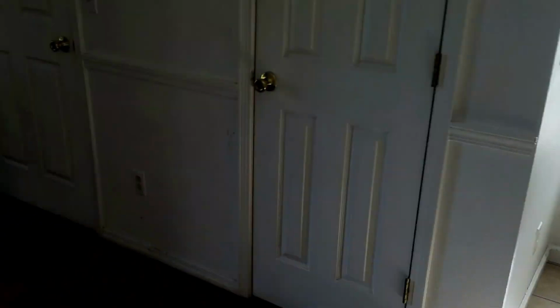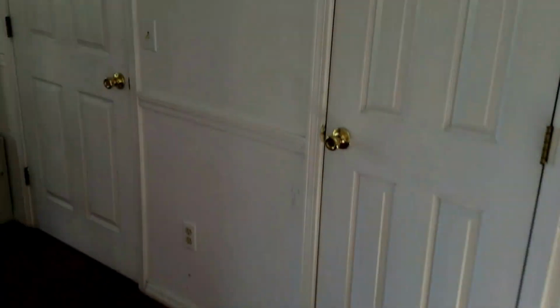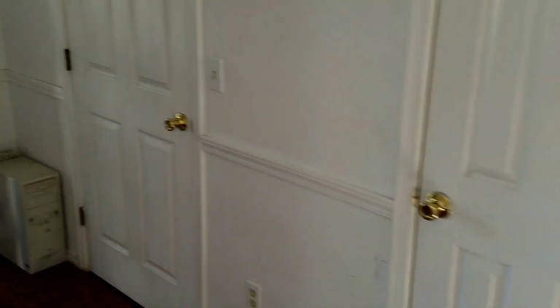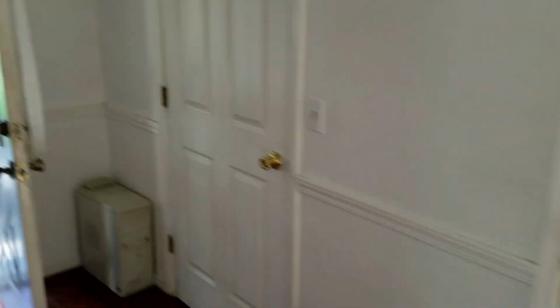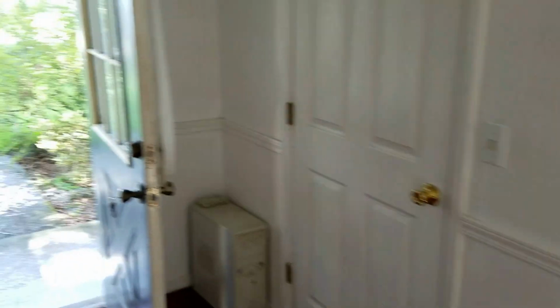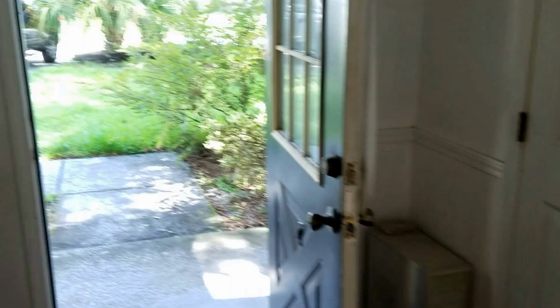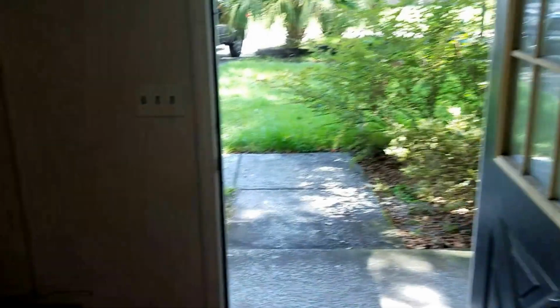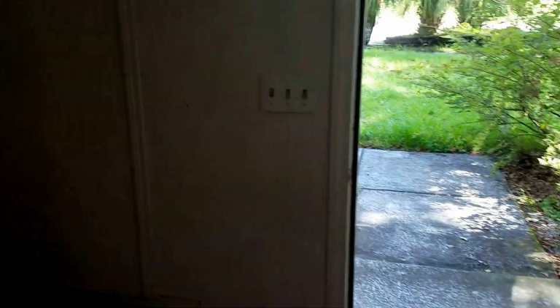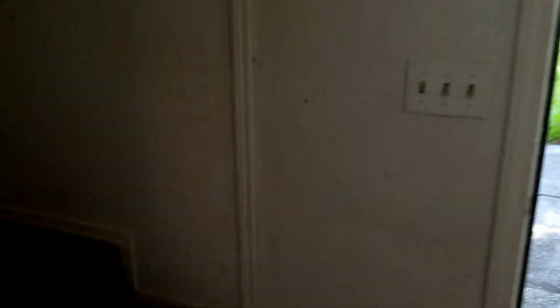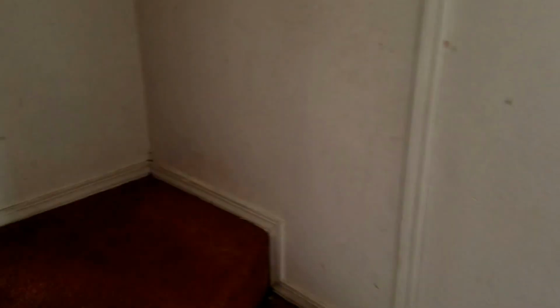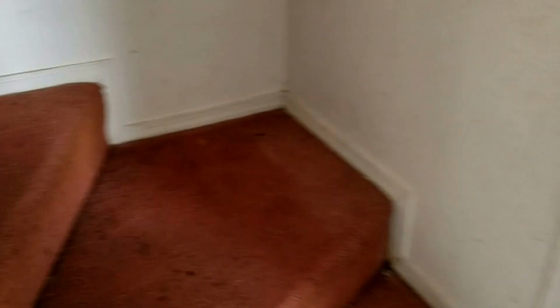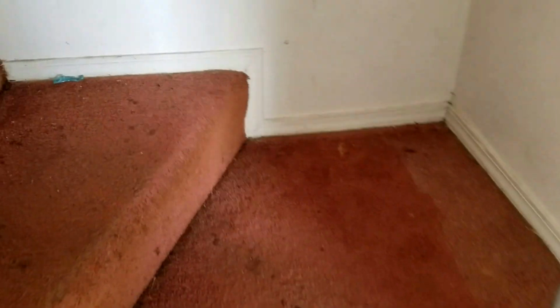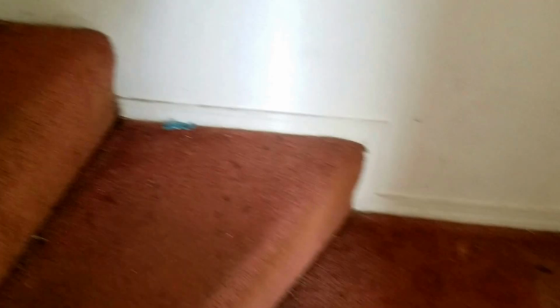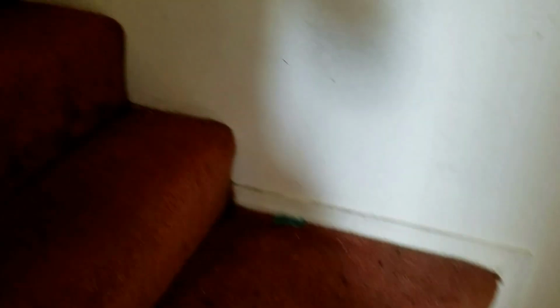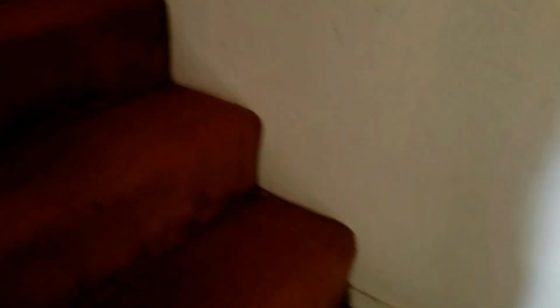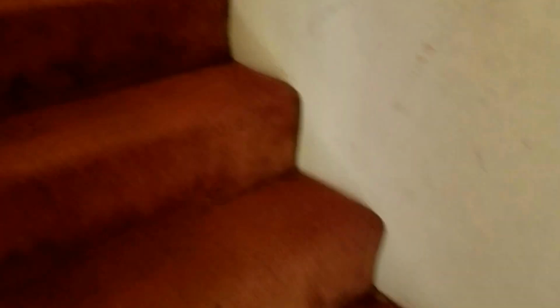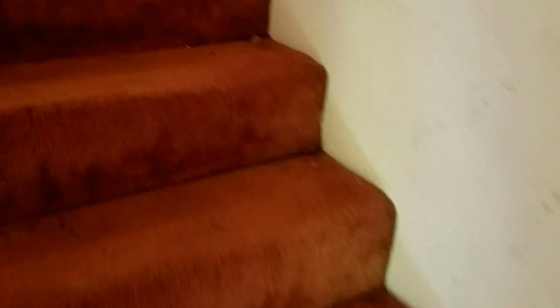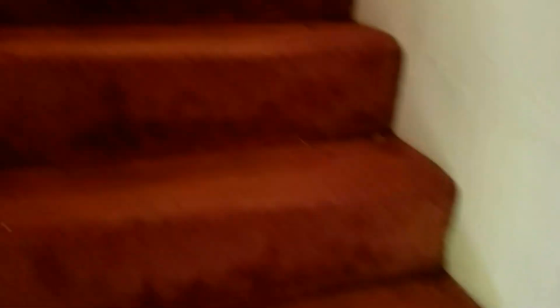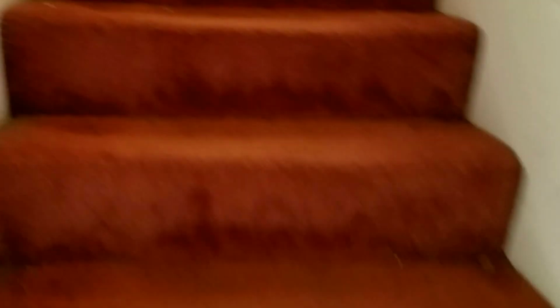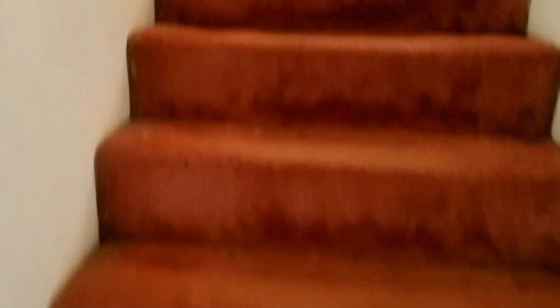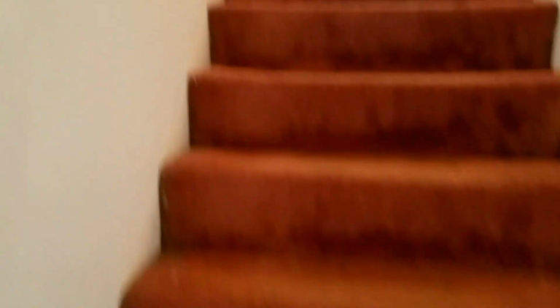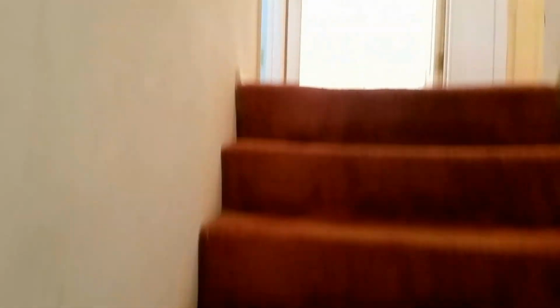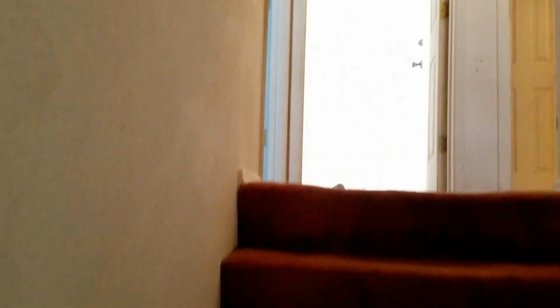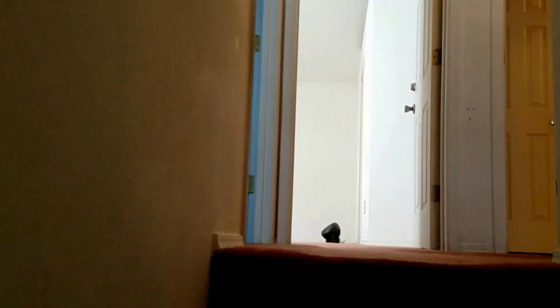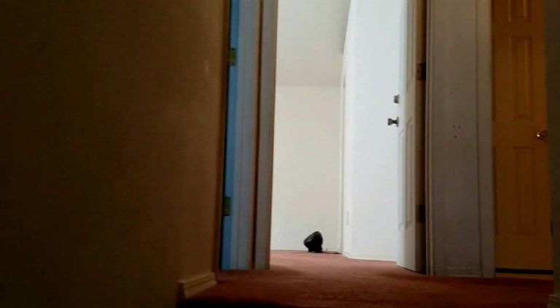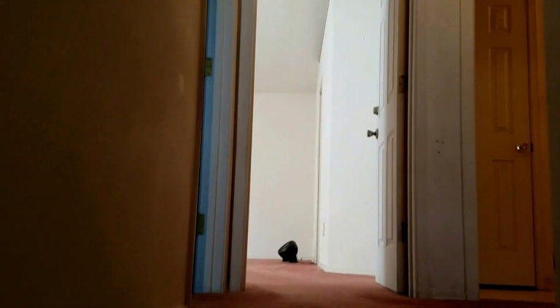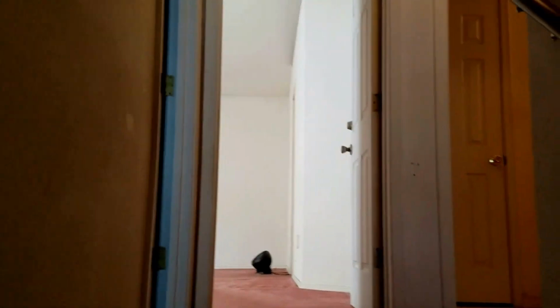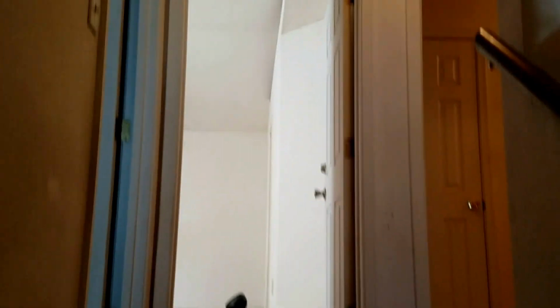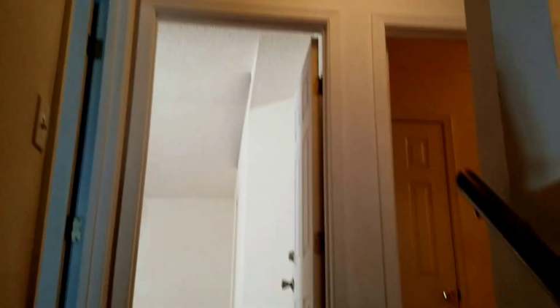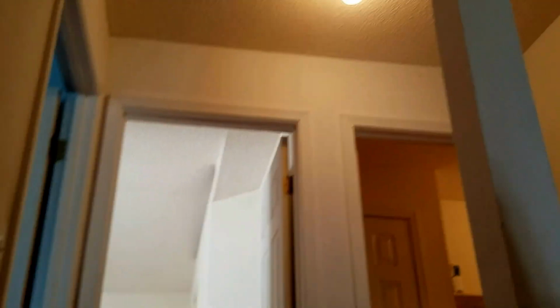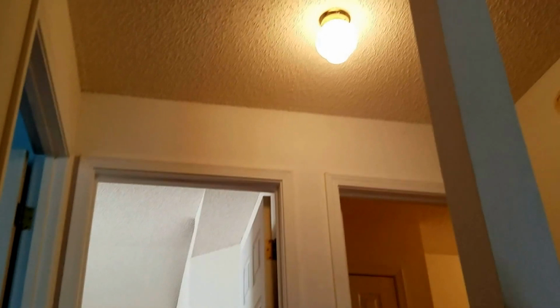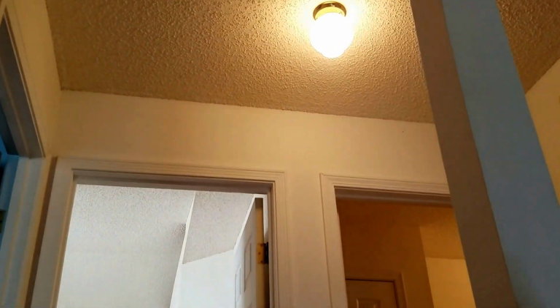We've got two closets here. We are going to replace the carpets, get rid of the carpet, a lot of paint, a lot of ceiling and walls work, and update the light fixtures.